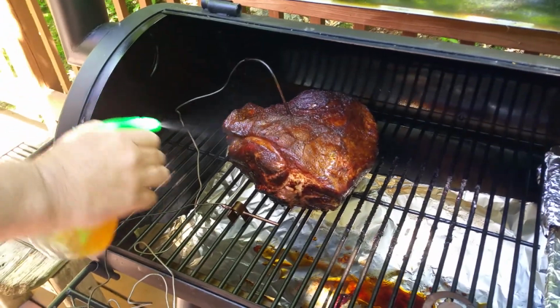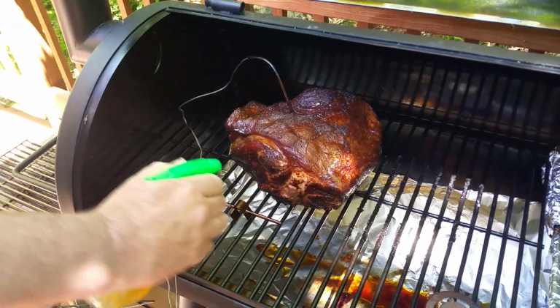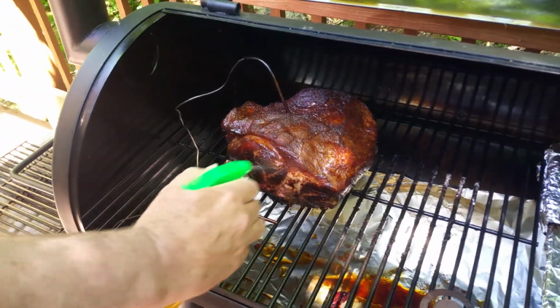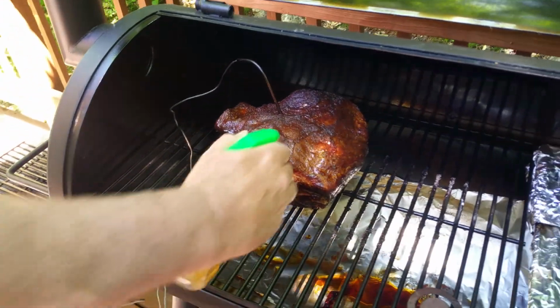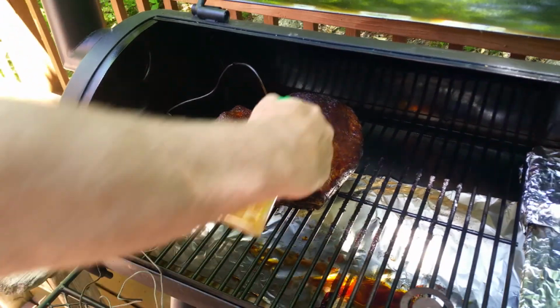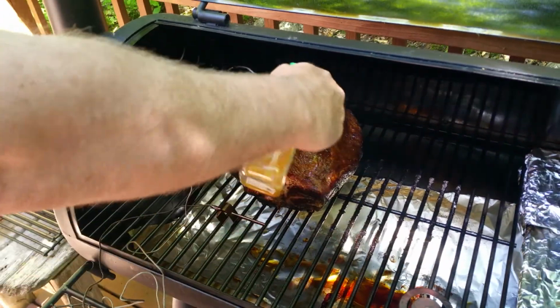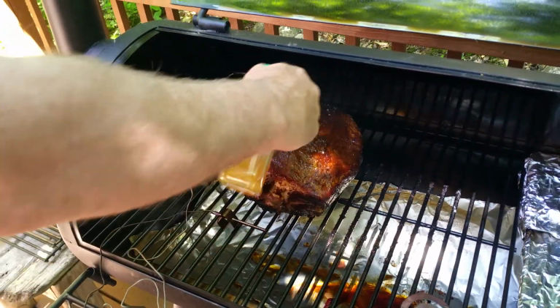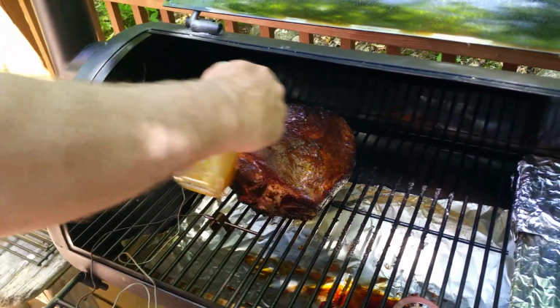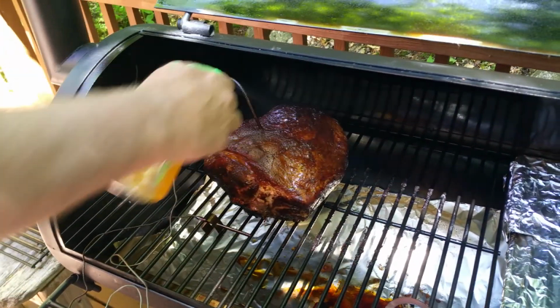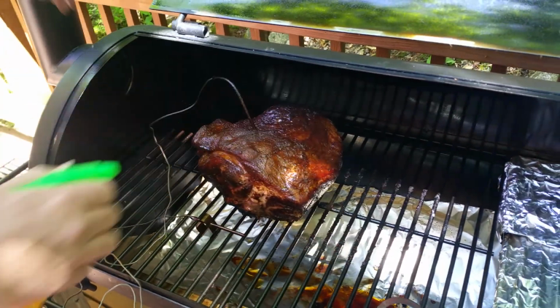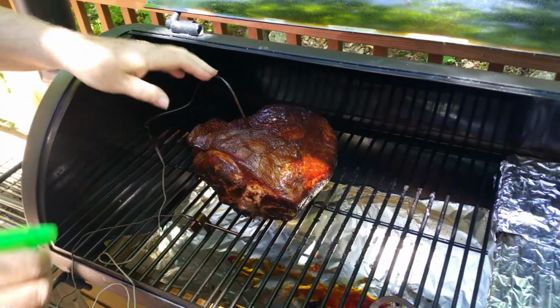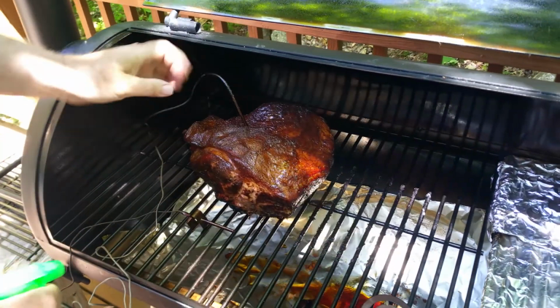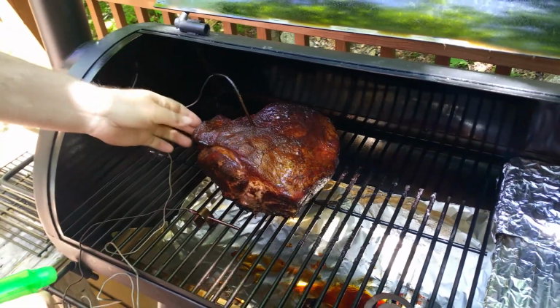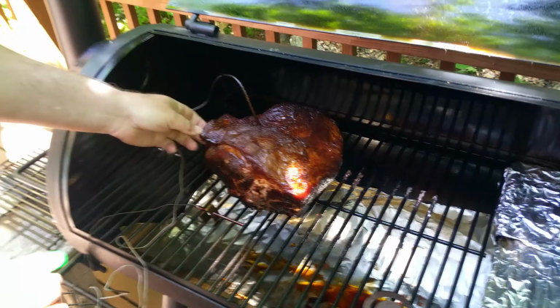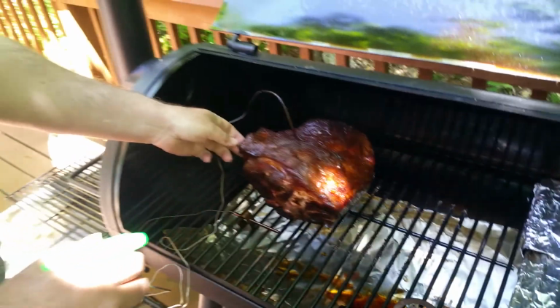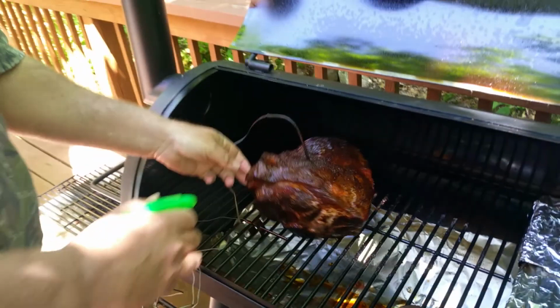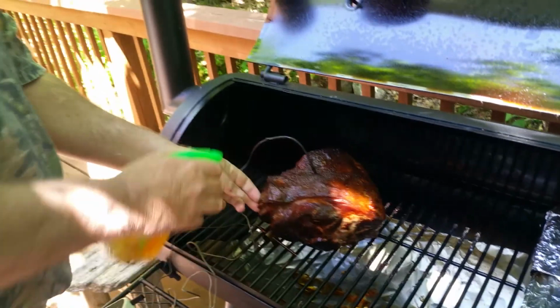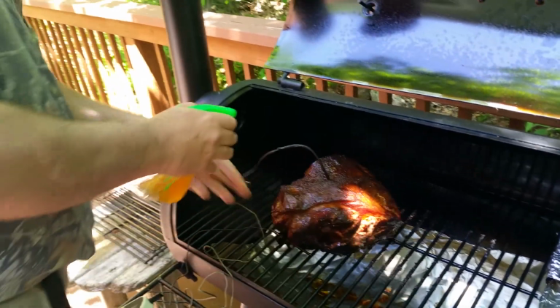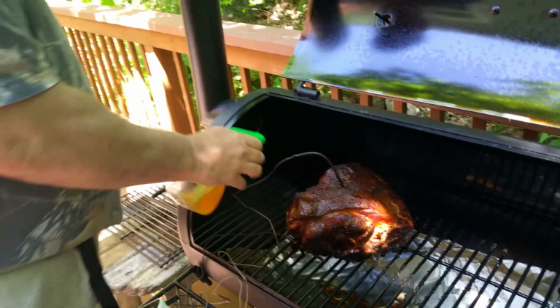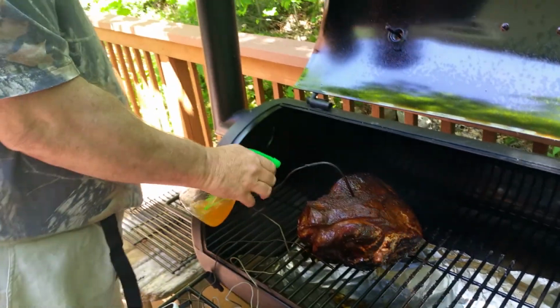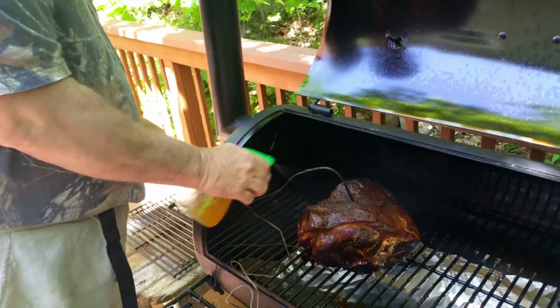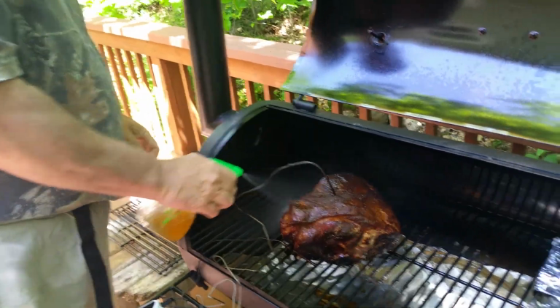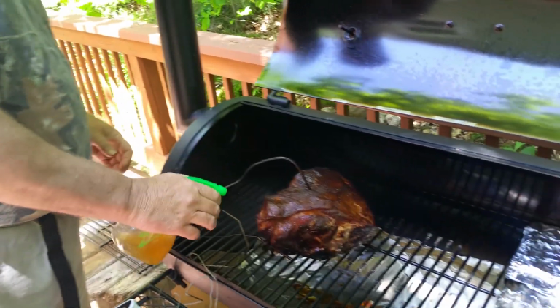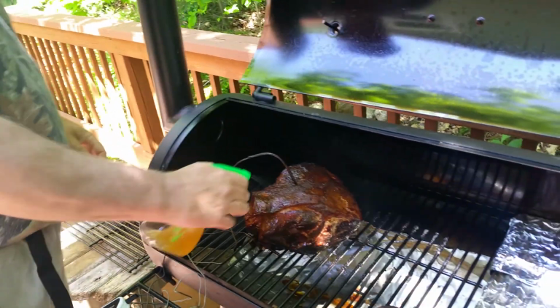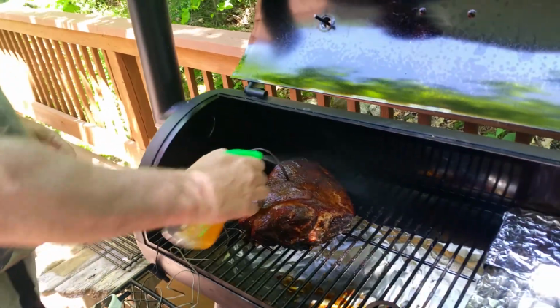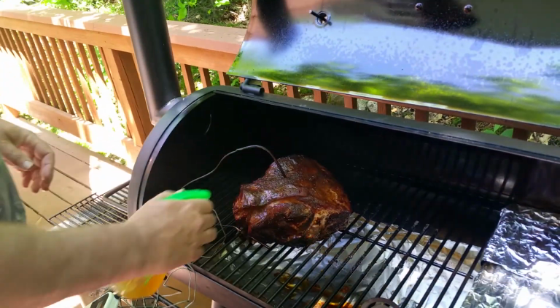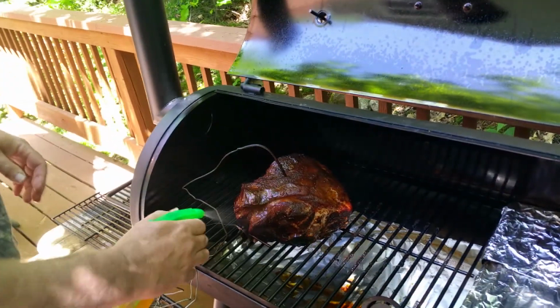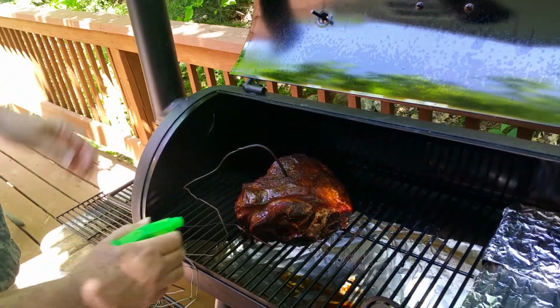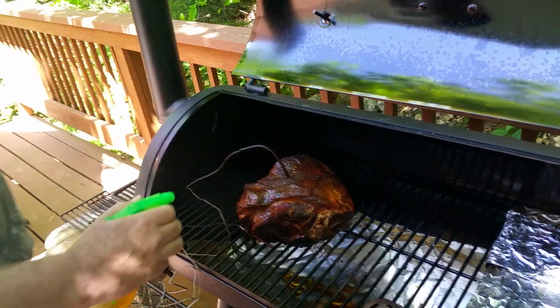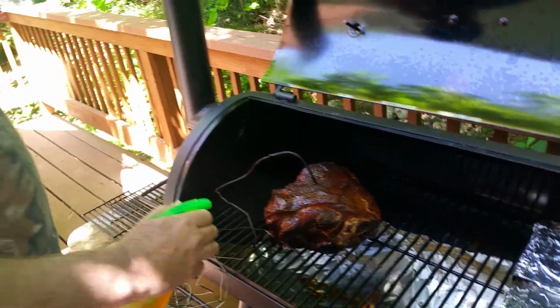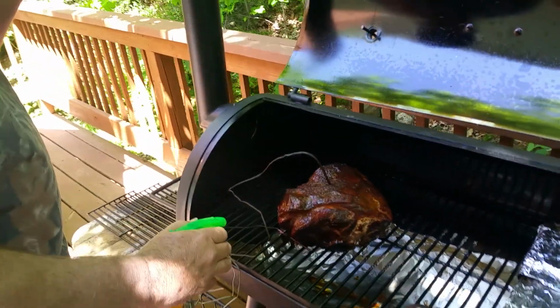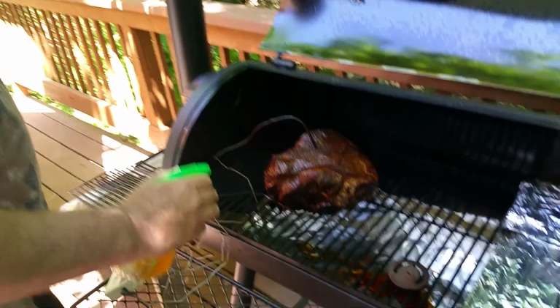I'm just going to put a little bit of this apple cider and apple cider vinegar. Spritz it up good. That's getting a nice bark on it.